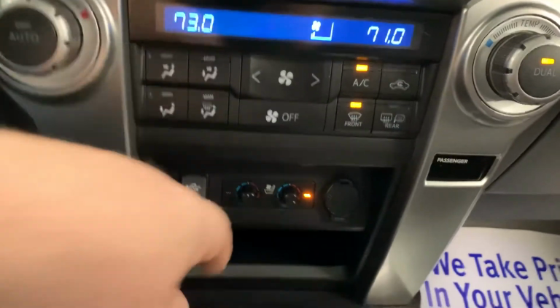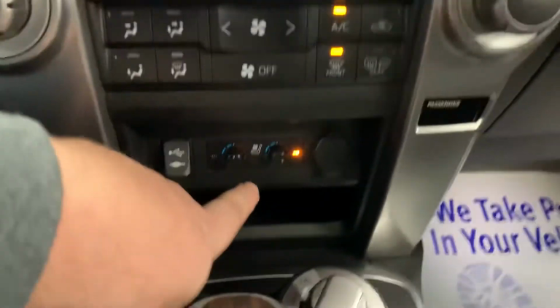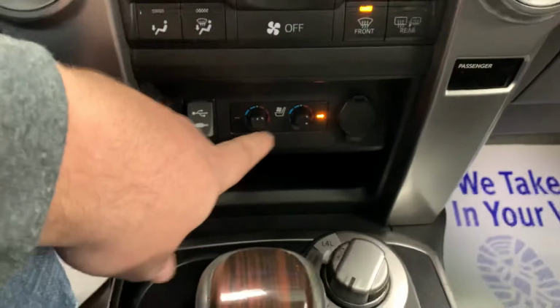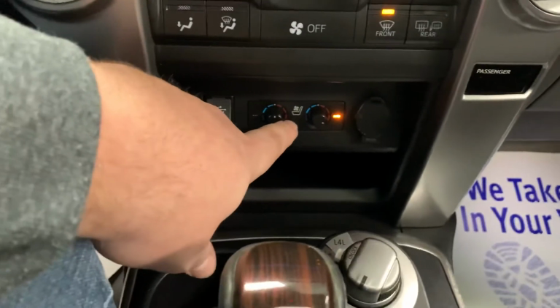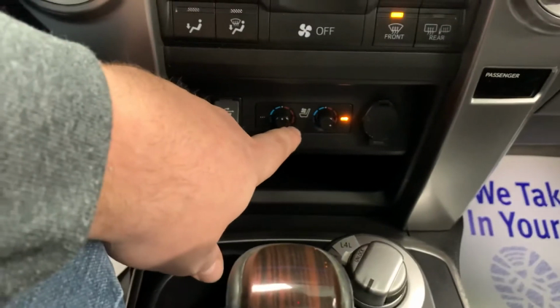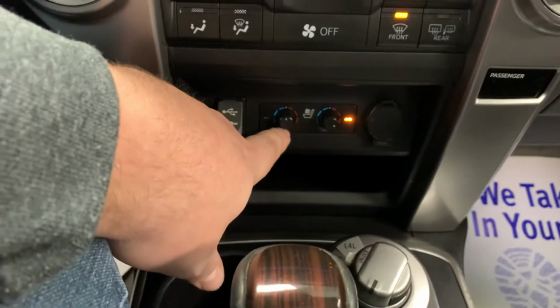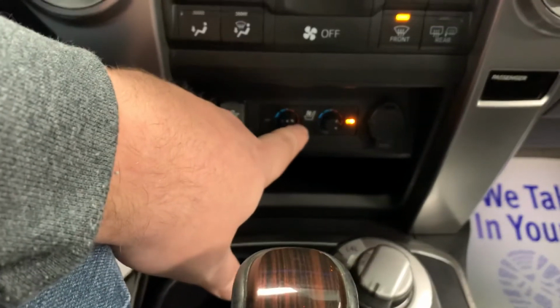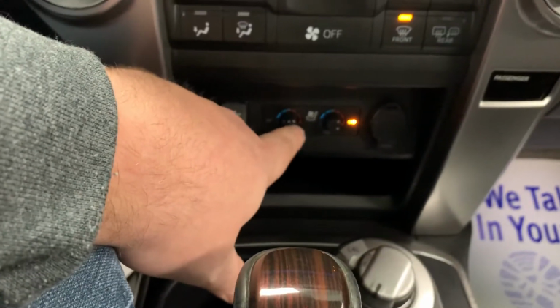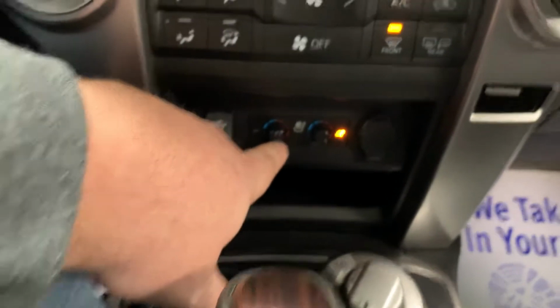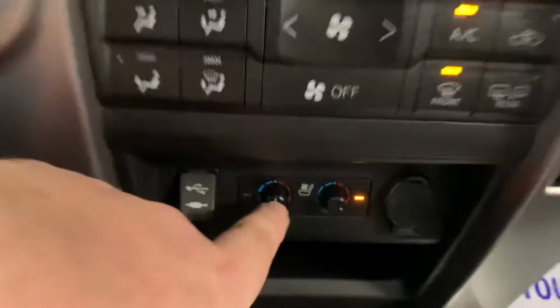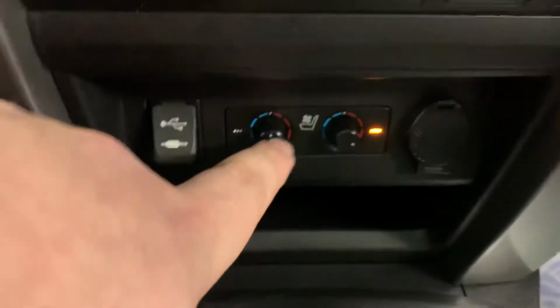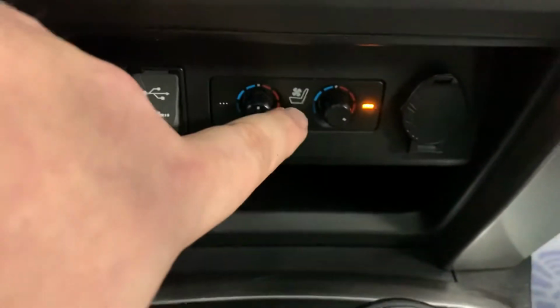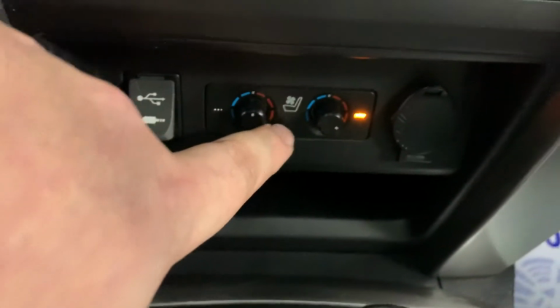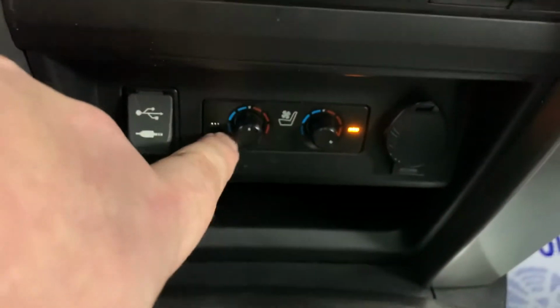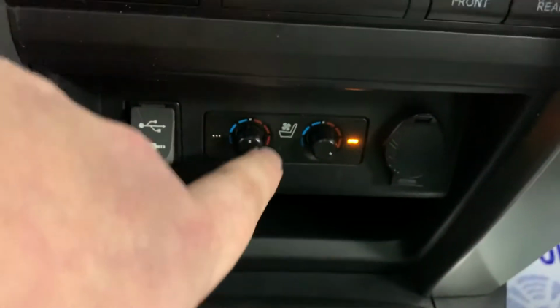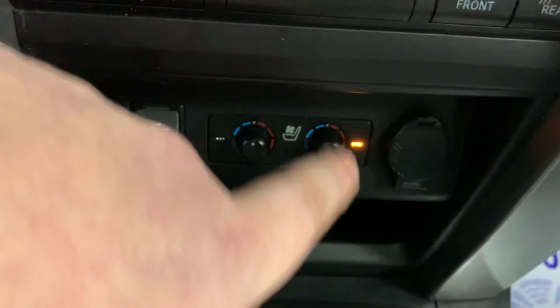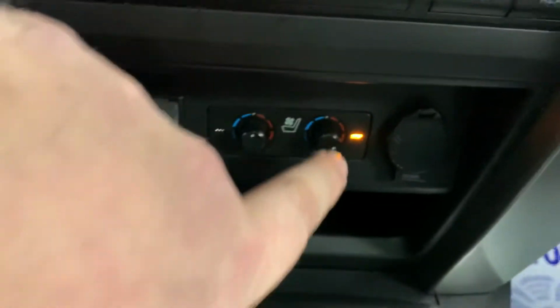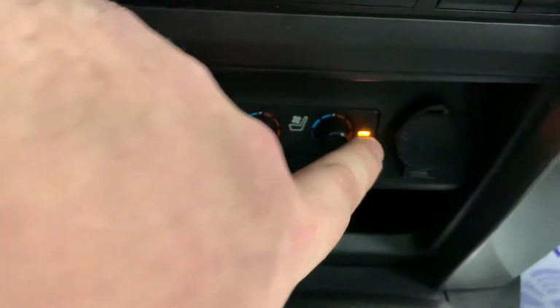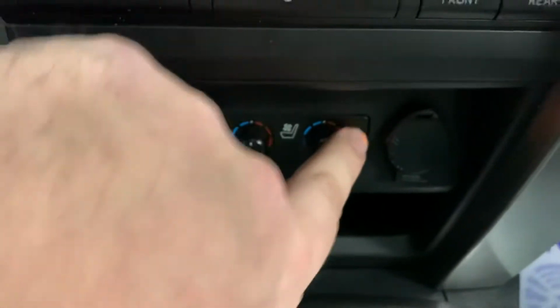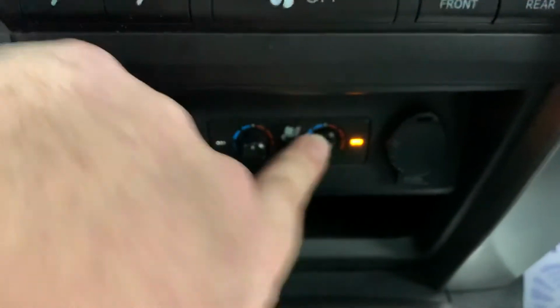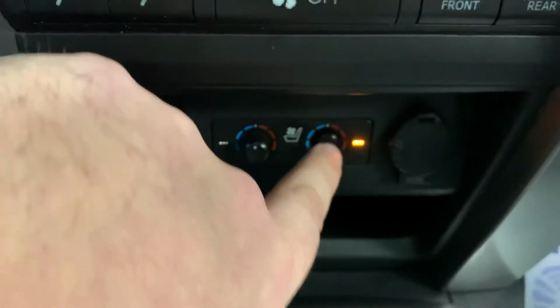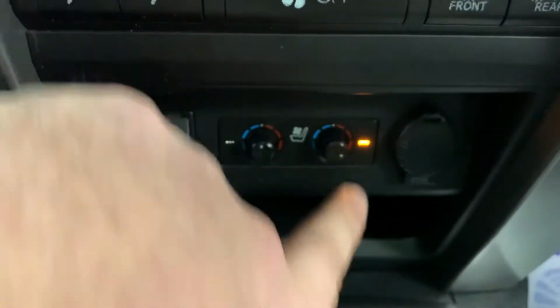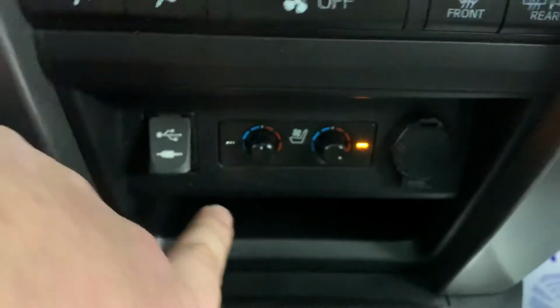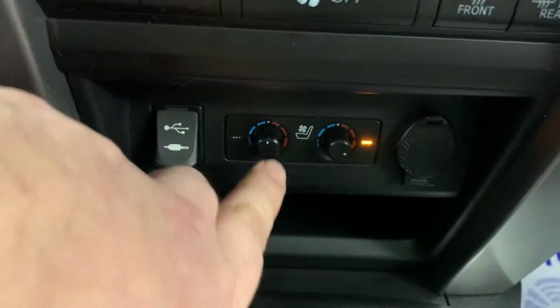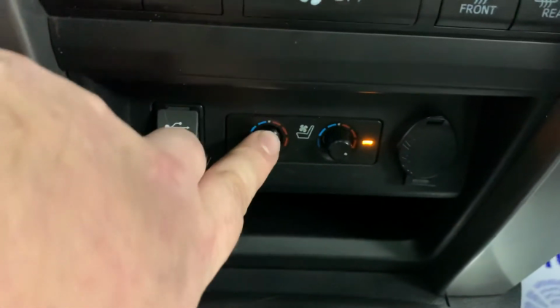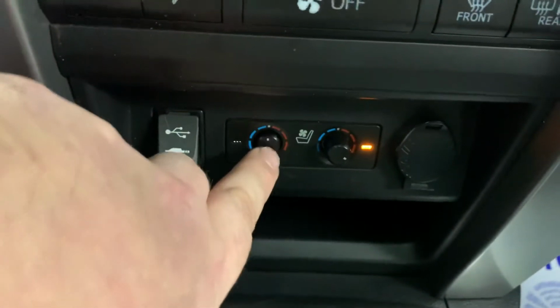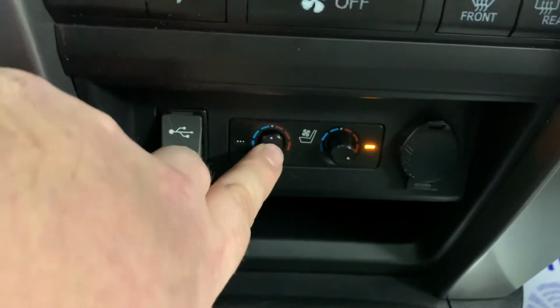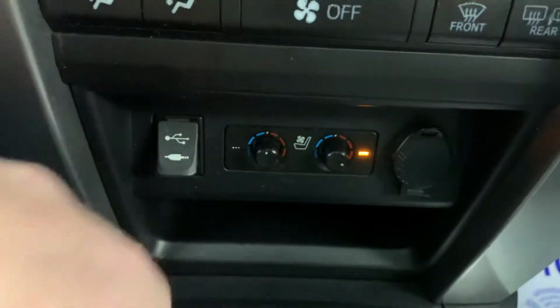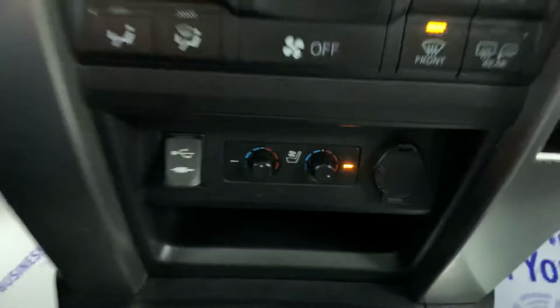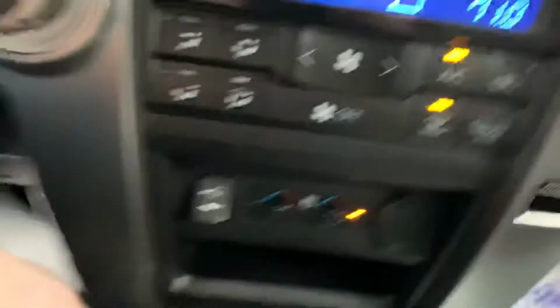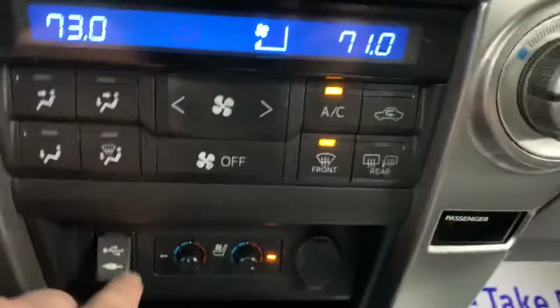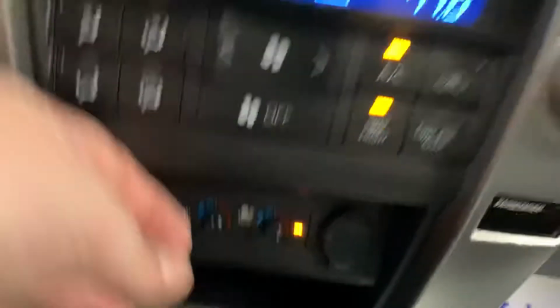It has heated and cooled seats — you can see that right there. These are controlled by scroll dials, and you can set the temperature levels for both front seats.